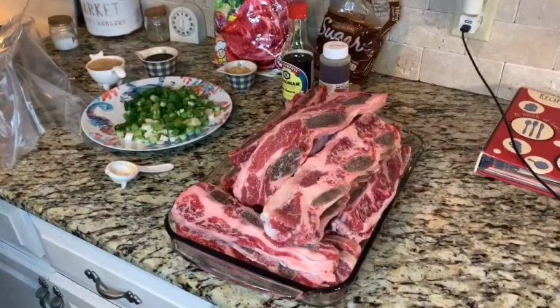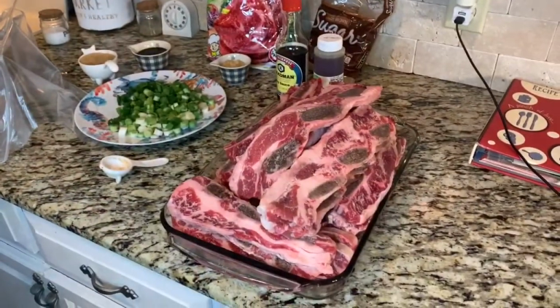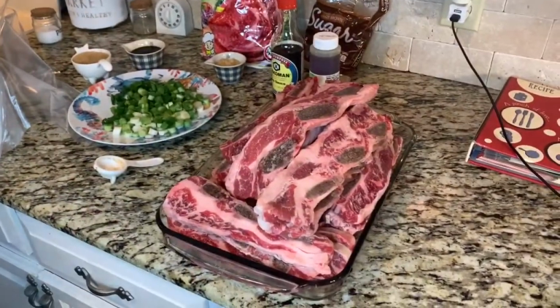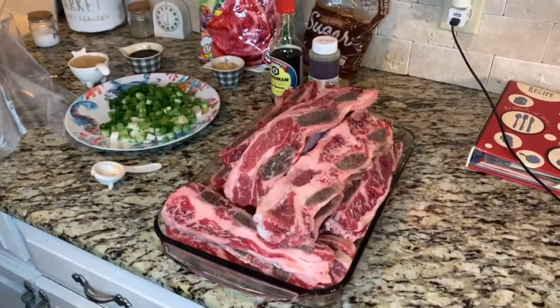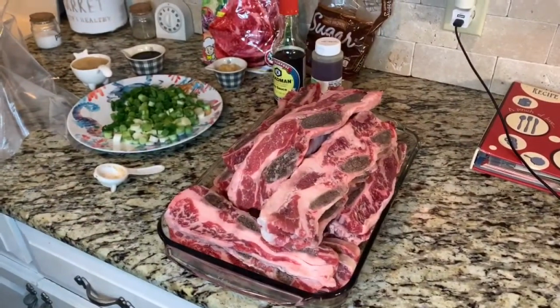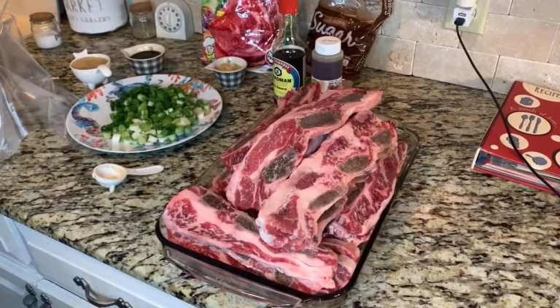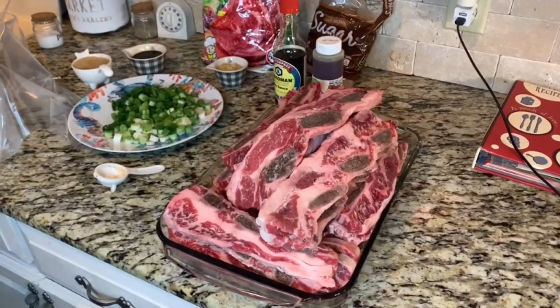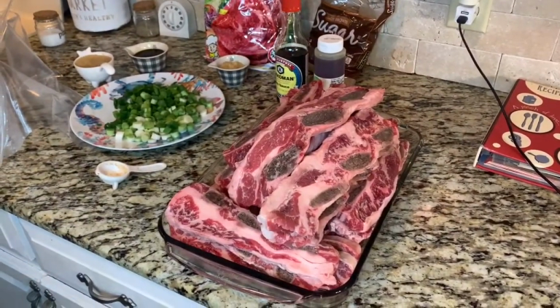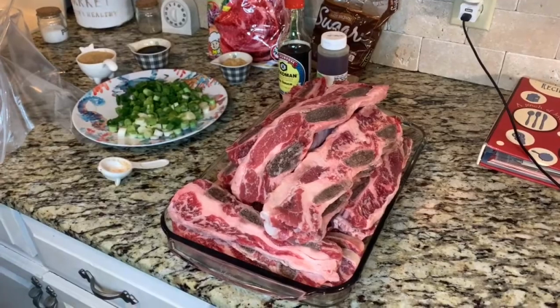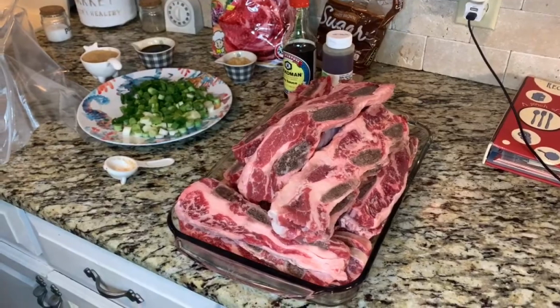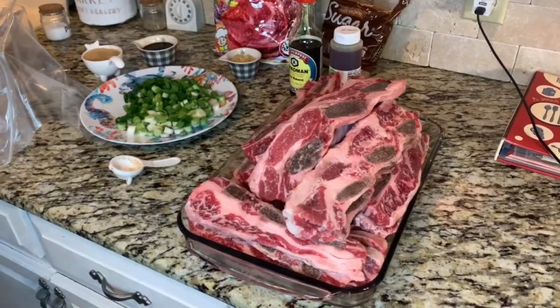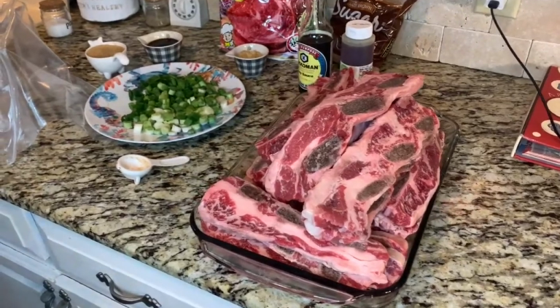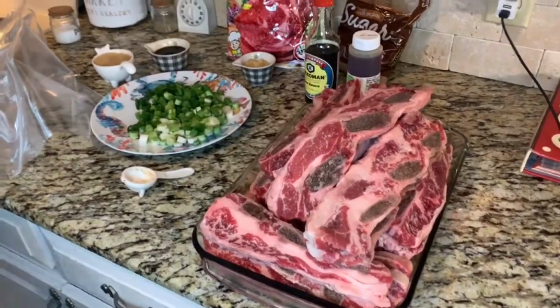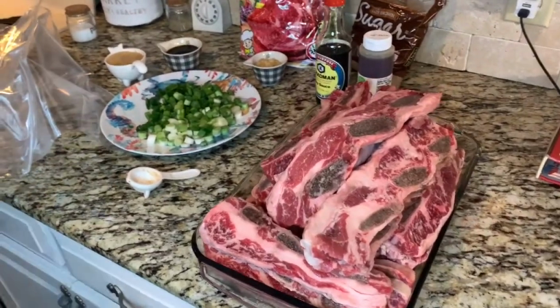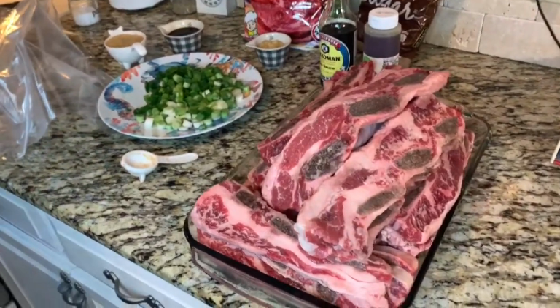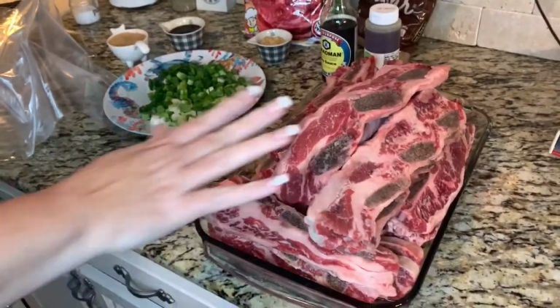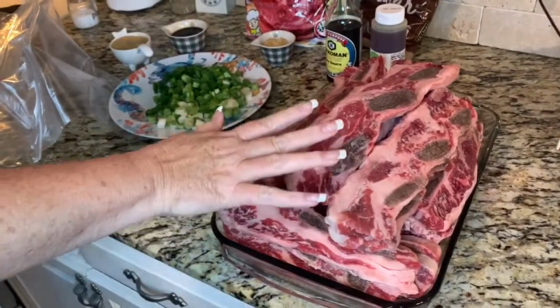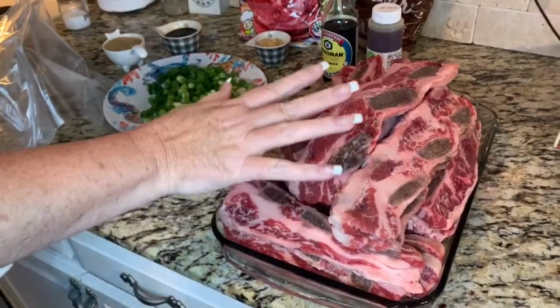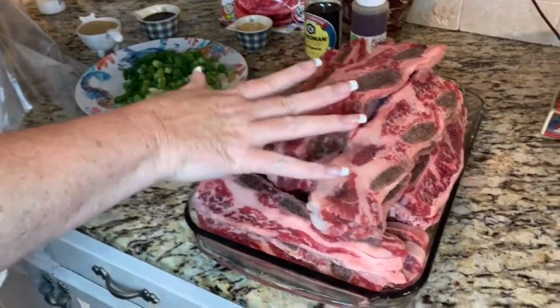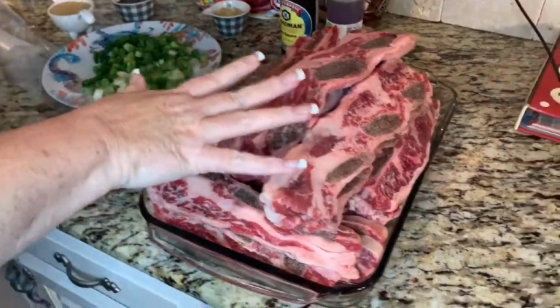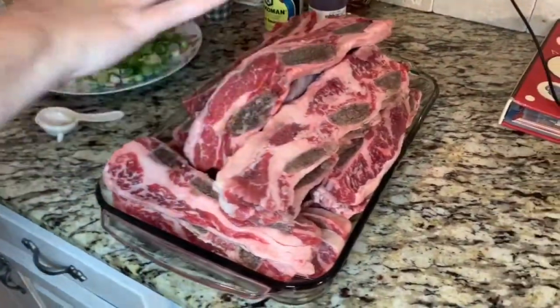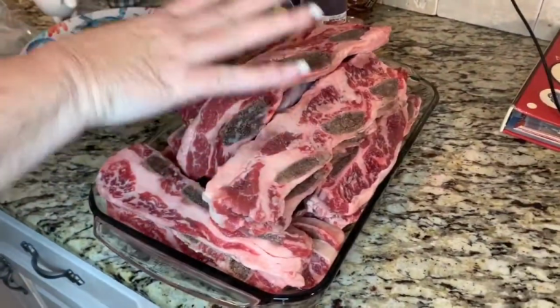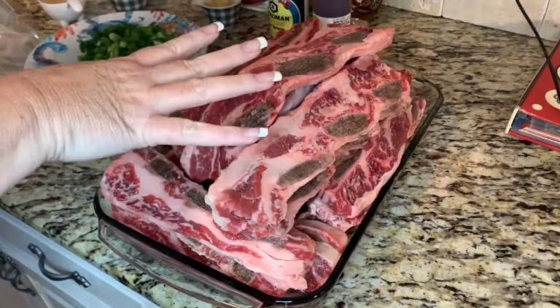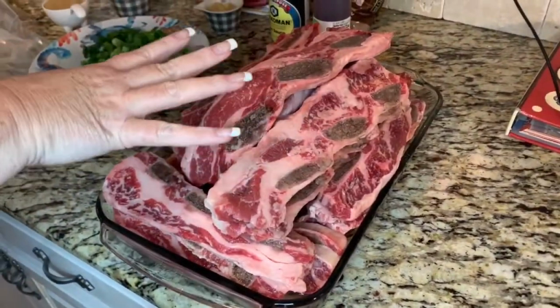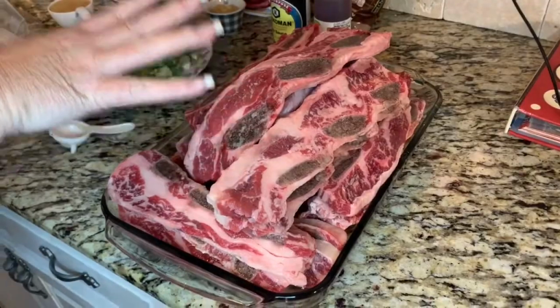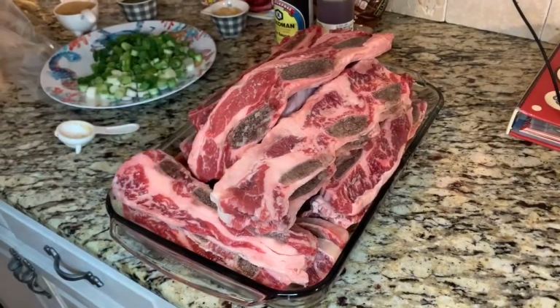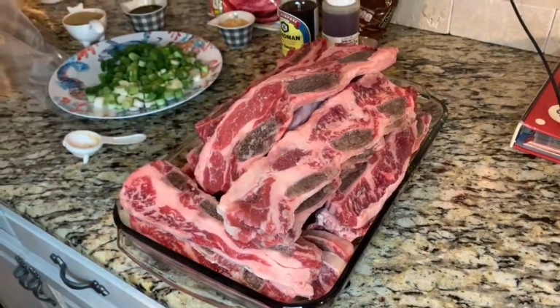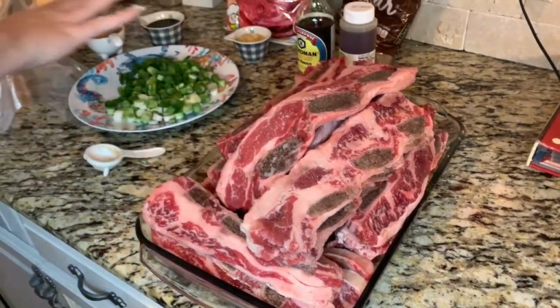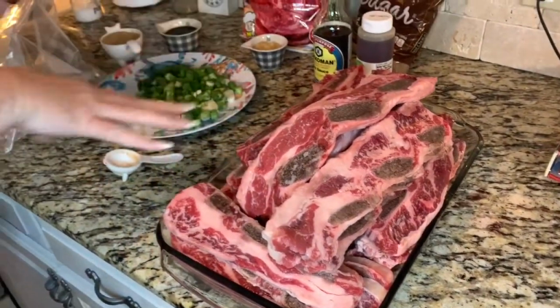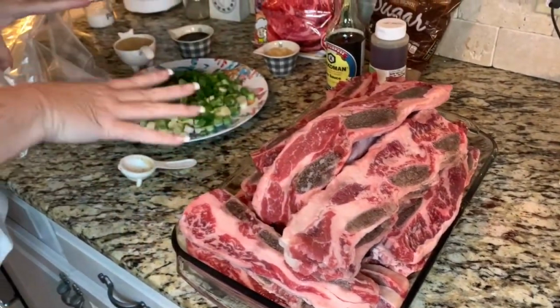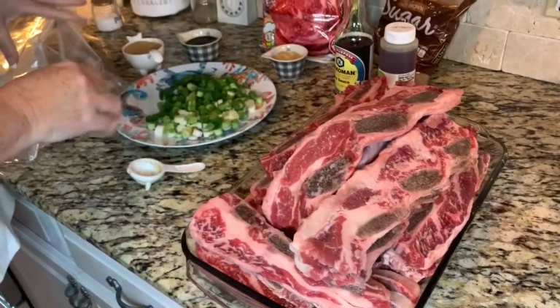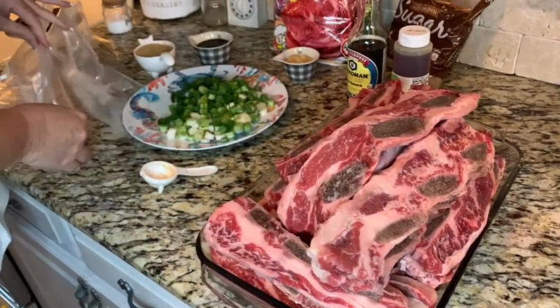Amy is going to take over and show you how to marinate this meat. Mike has already rinsed all of this off, so I have all of my ingredients together.